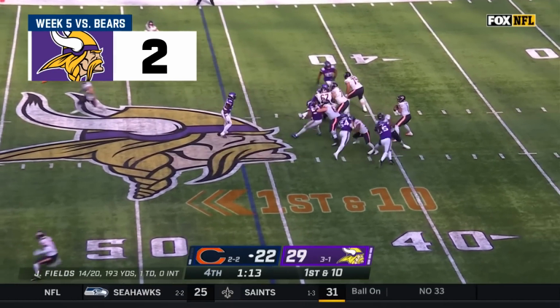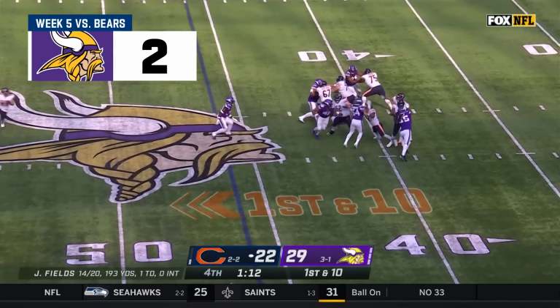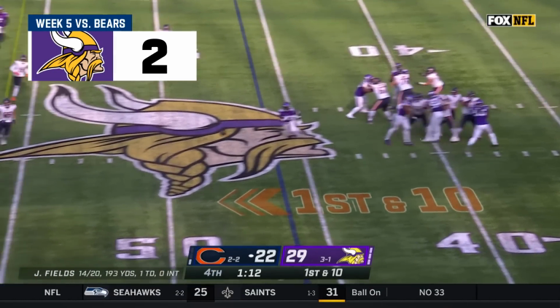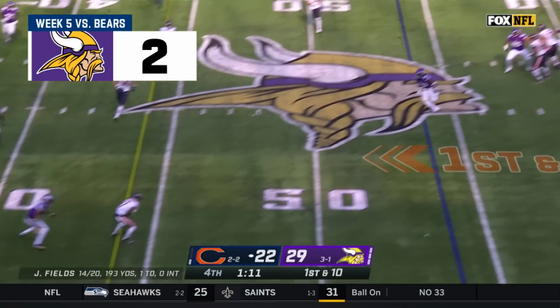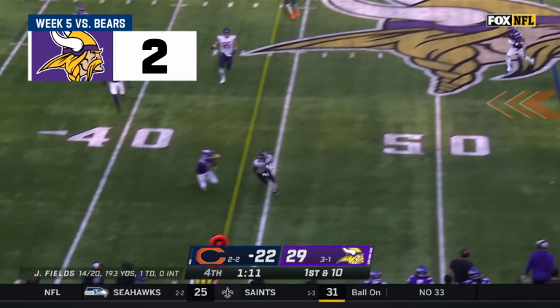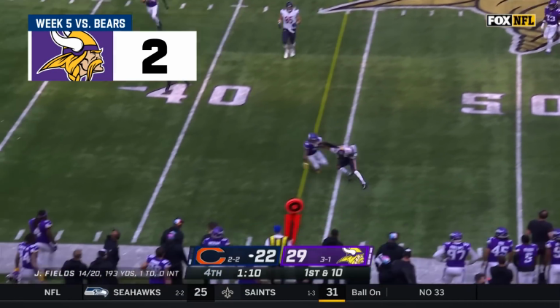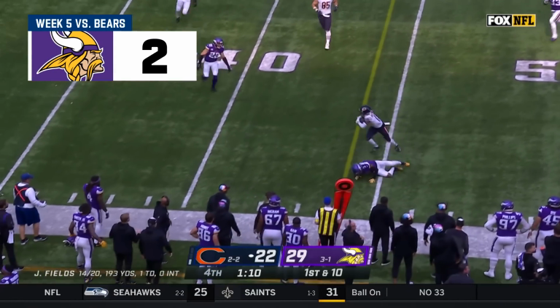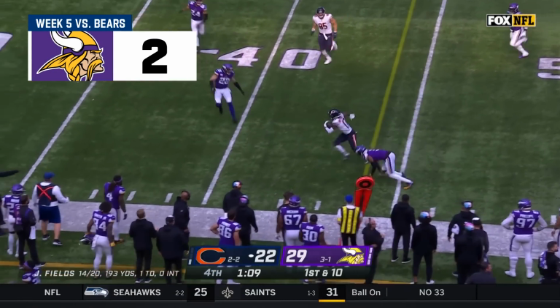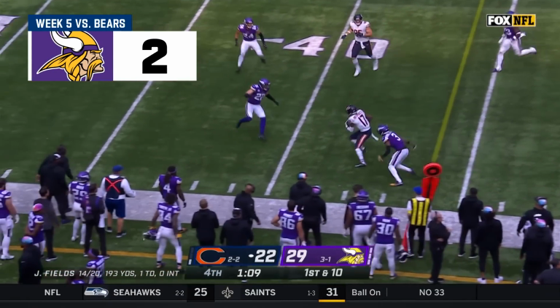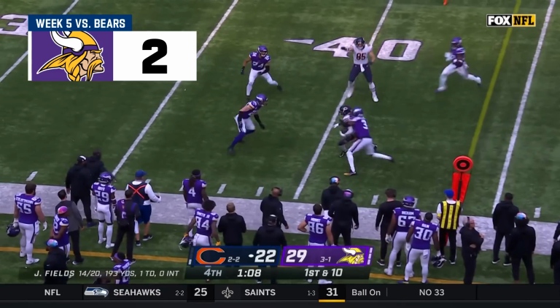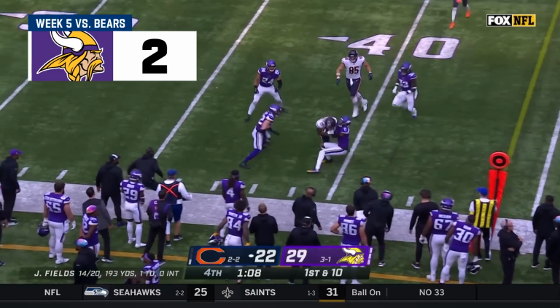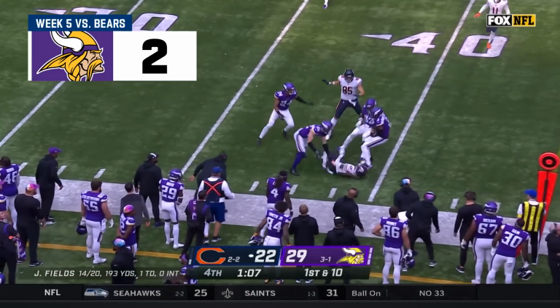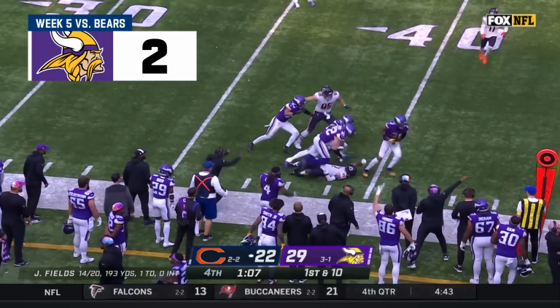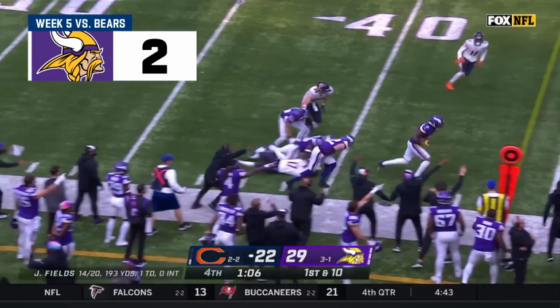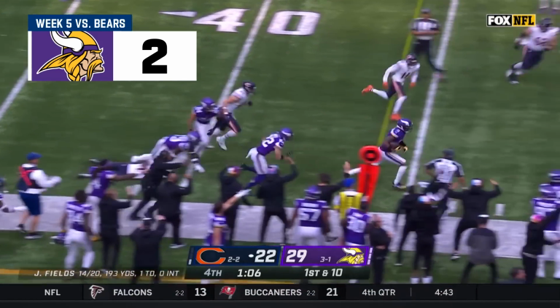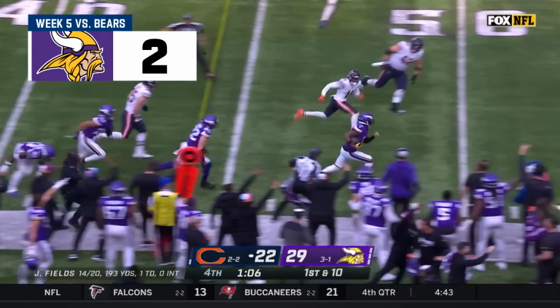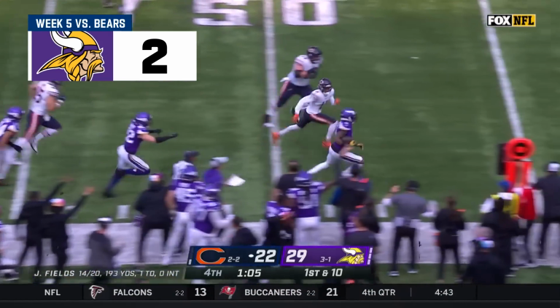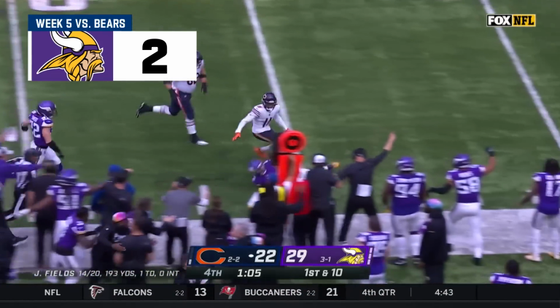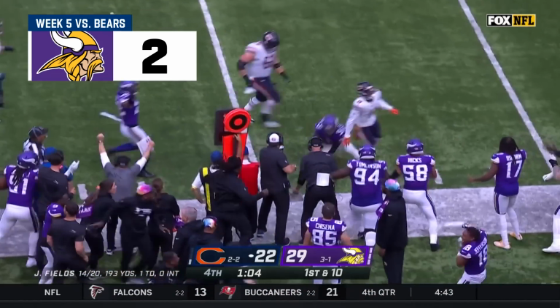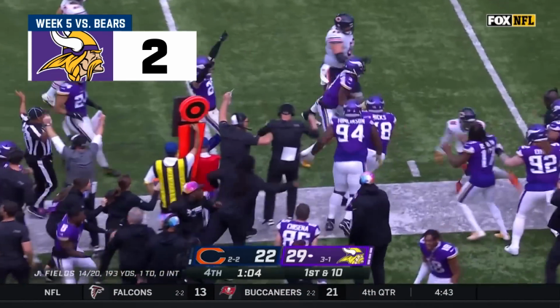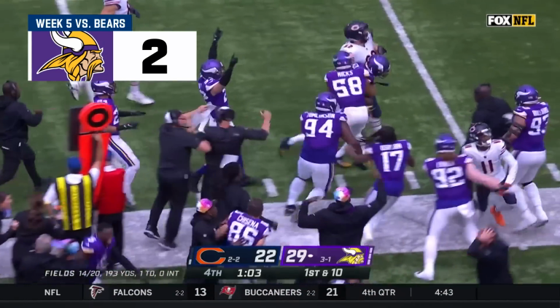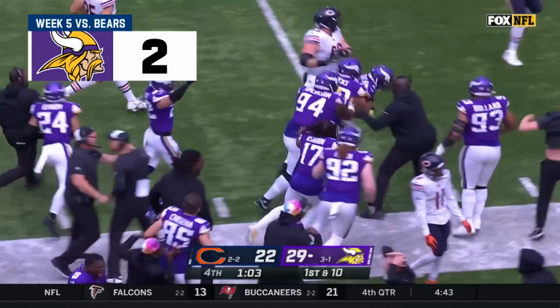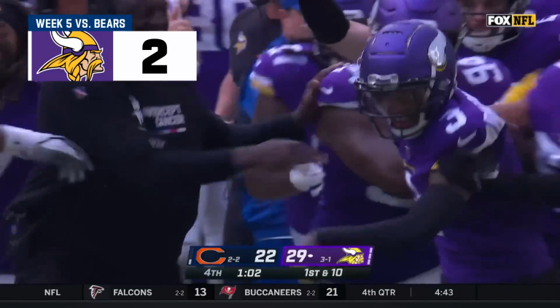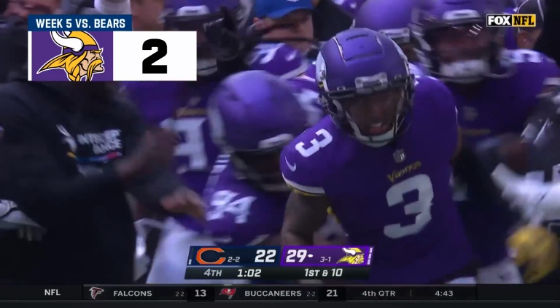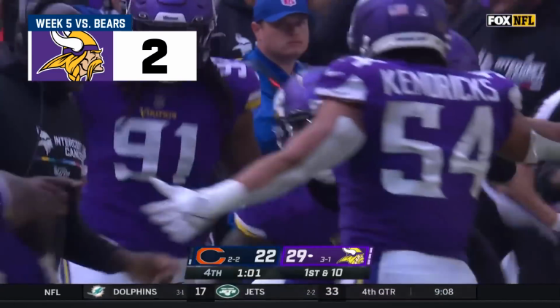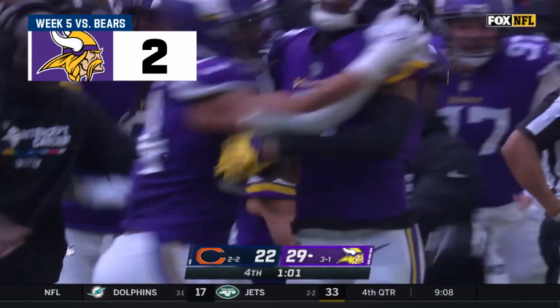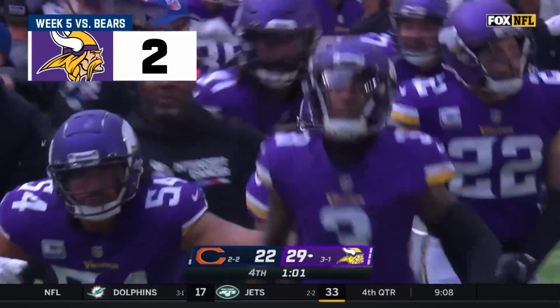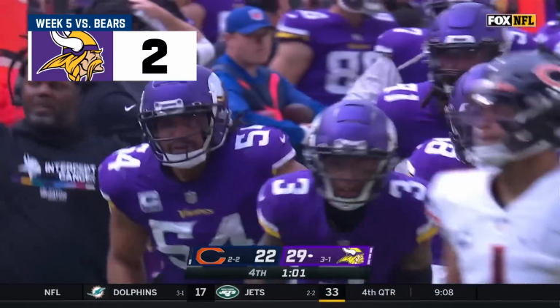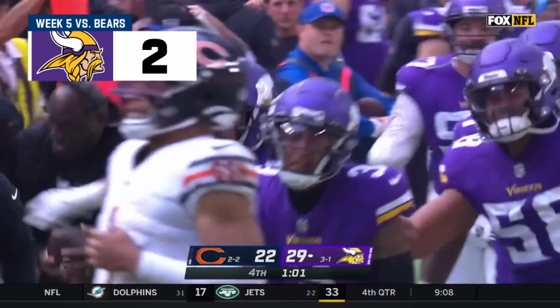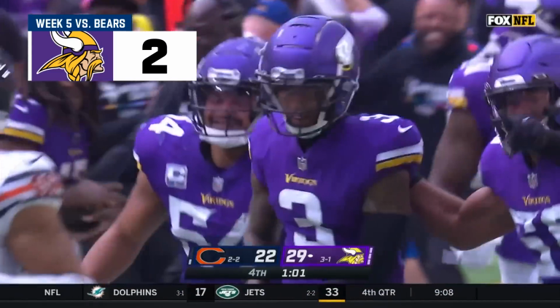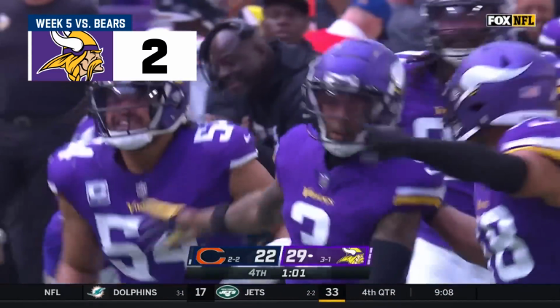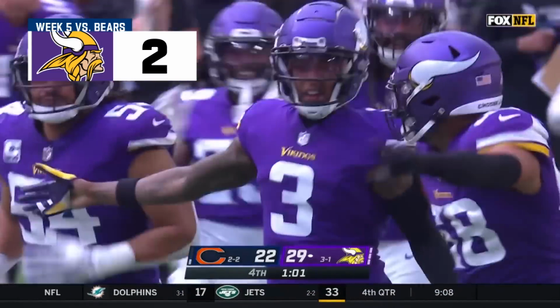Fields underneath, he finds the former Viking Amir Smith-Marsette, and it's stripped away by Dantzler! He takes it down into Bears territory — a huge turnover with a minute to go.